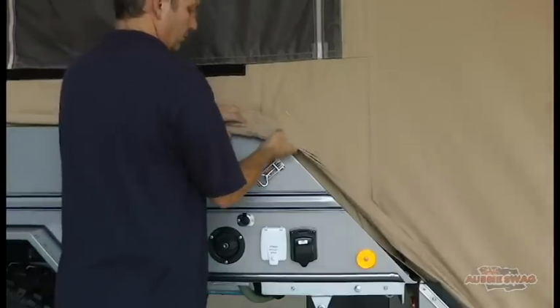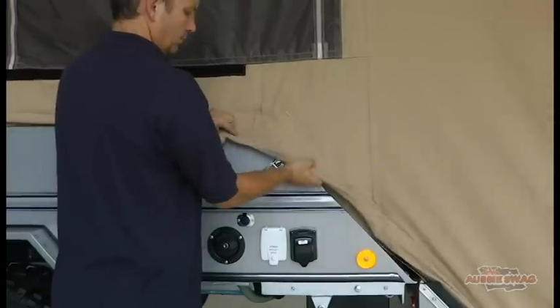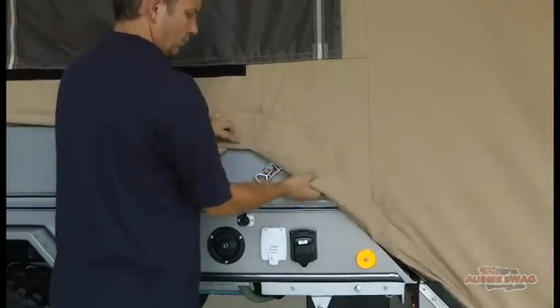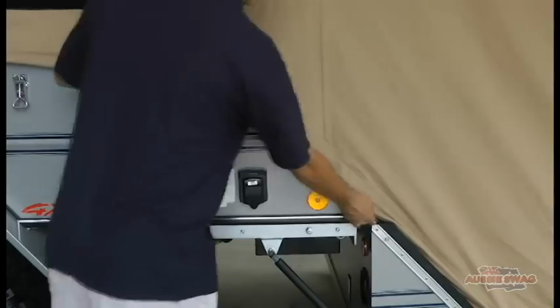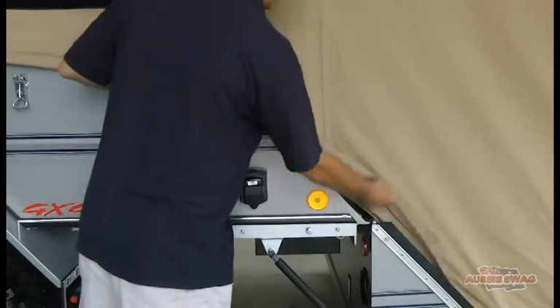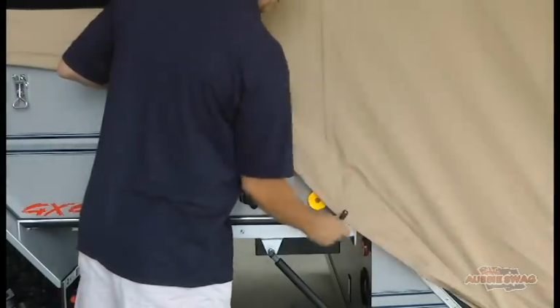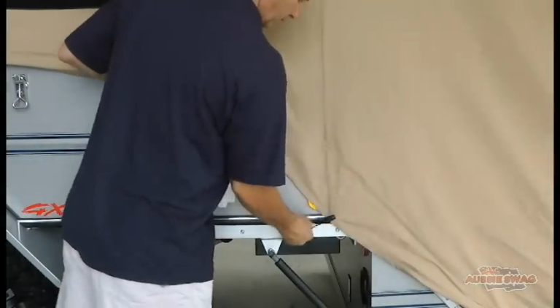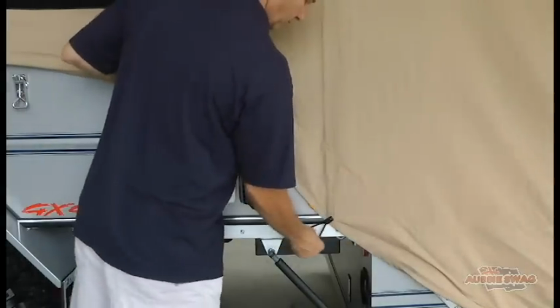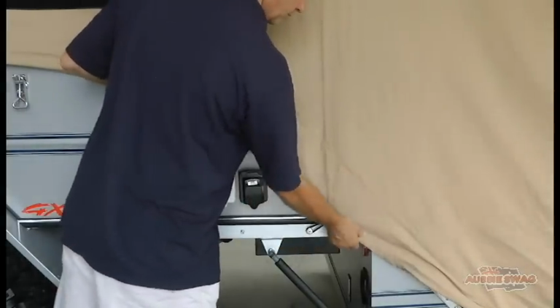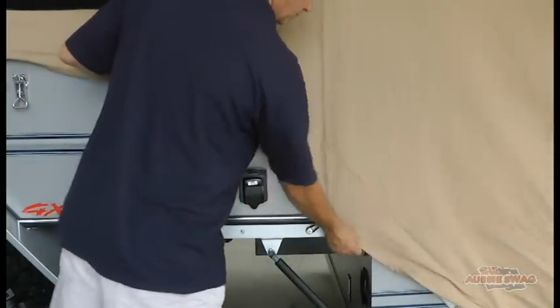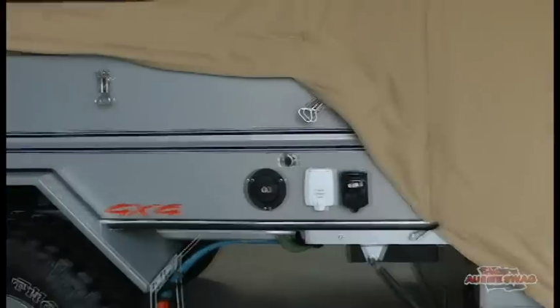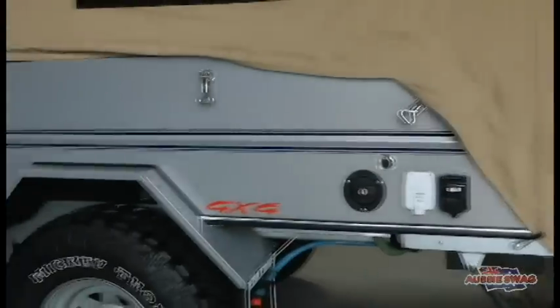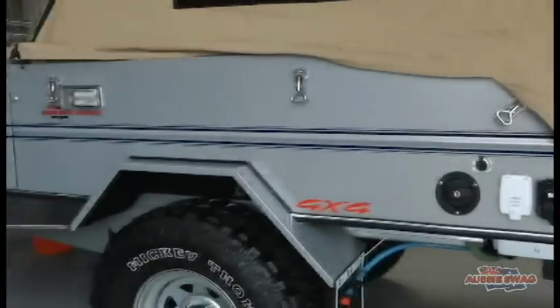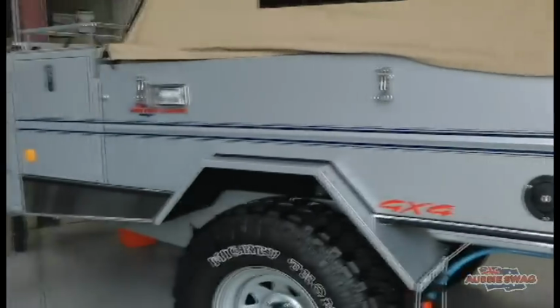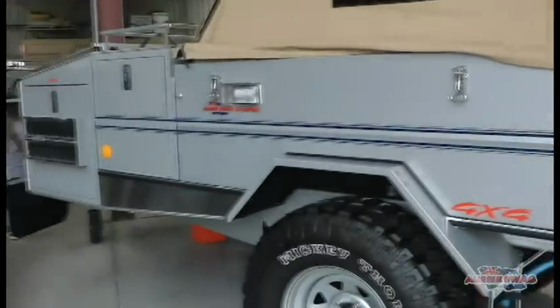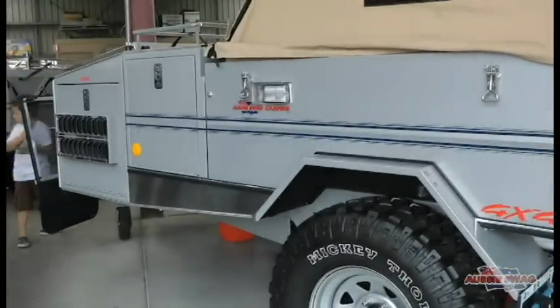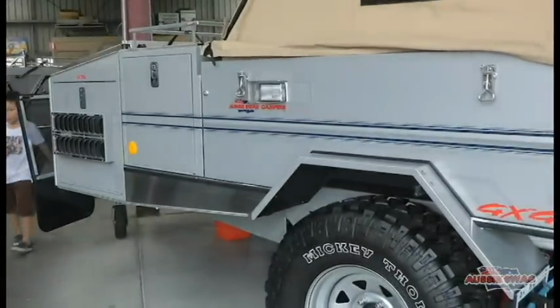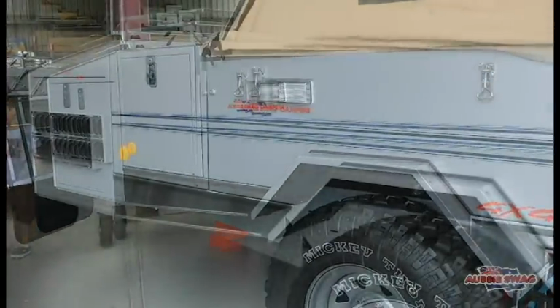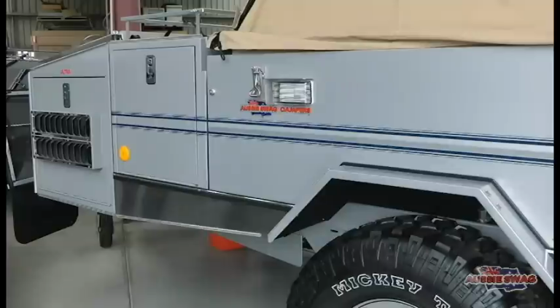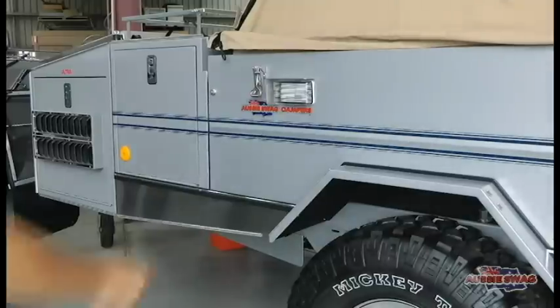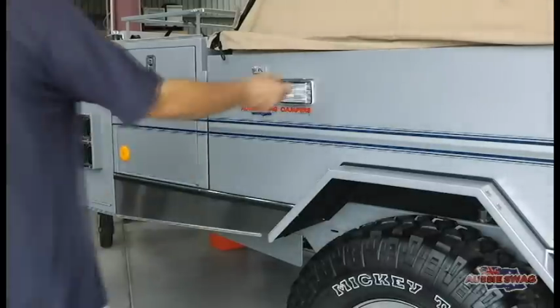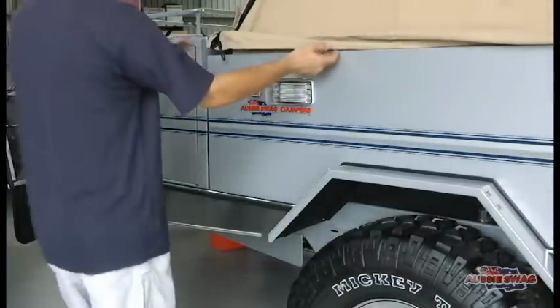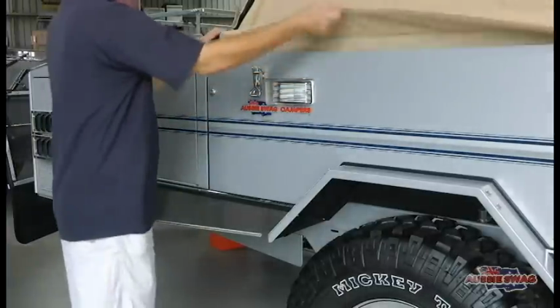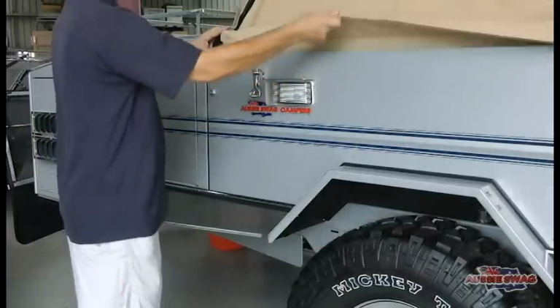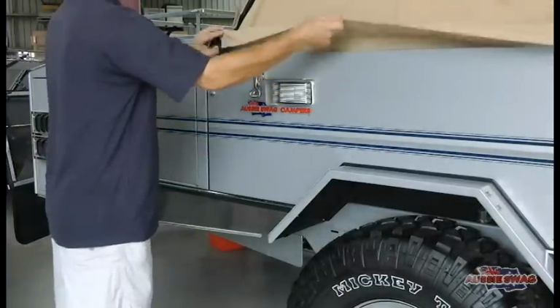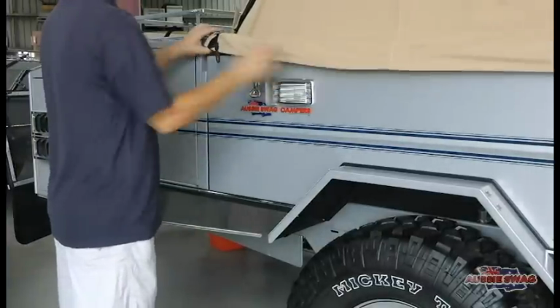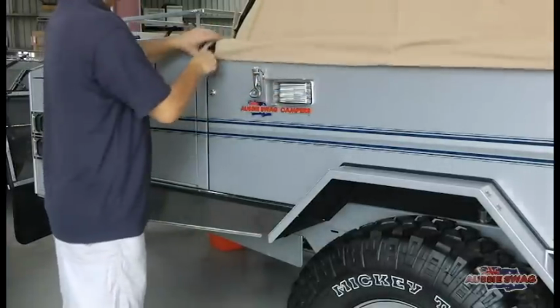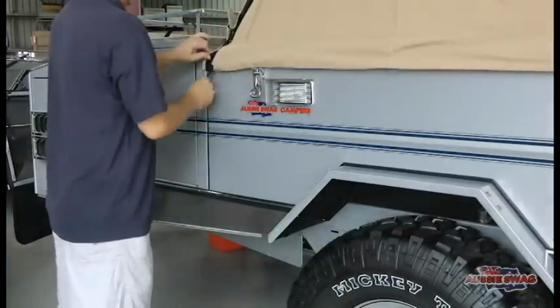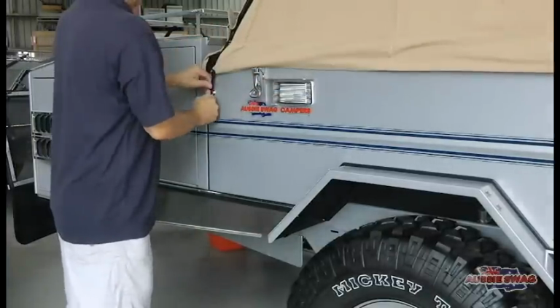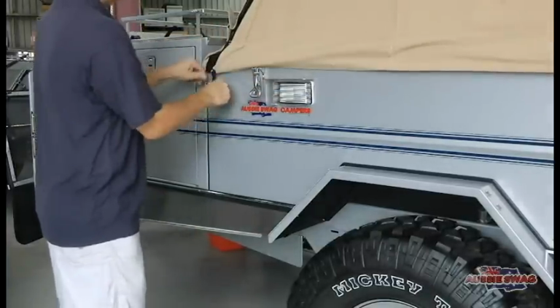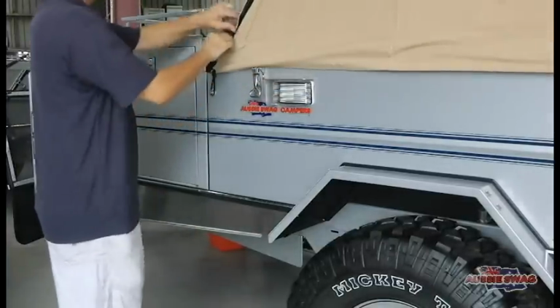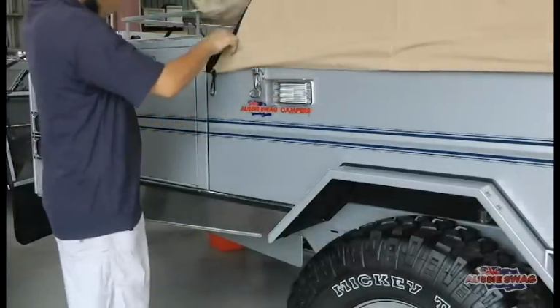You need to pull the canvas out and there are three ute loops to connect — one at the front and one at the back. There are also a couple of press studs if you're in wind or rain.